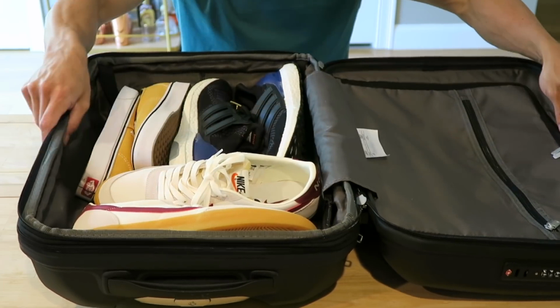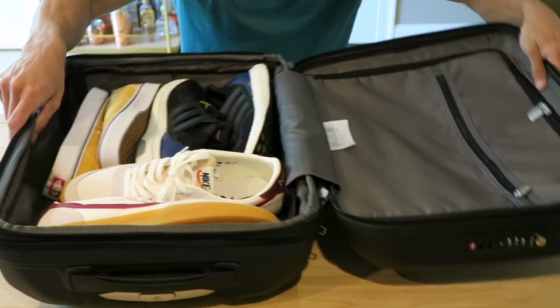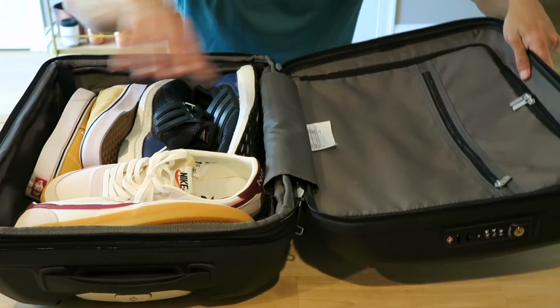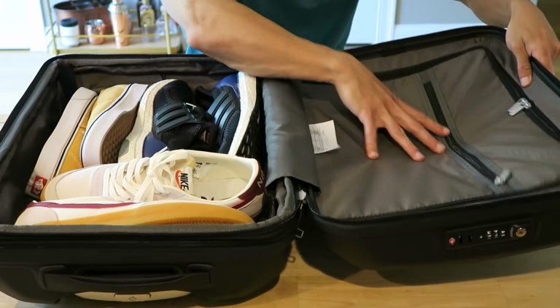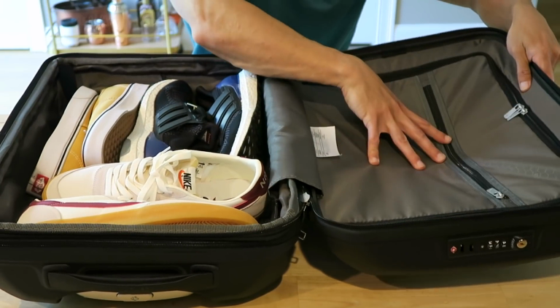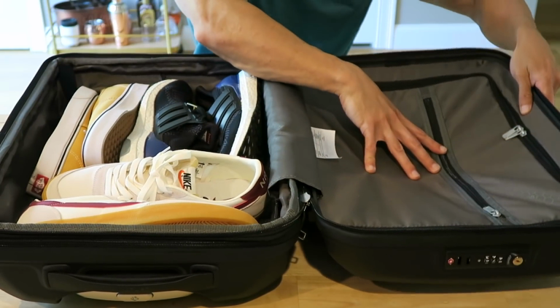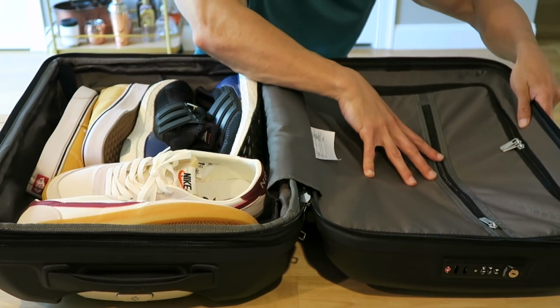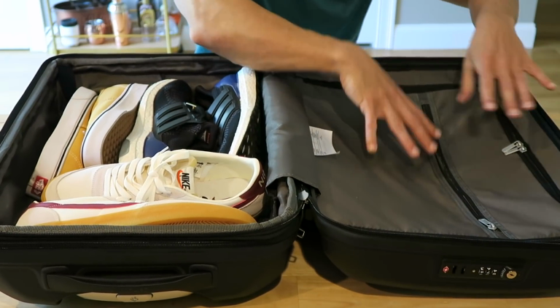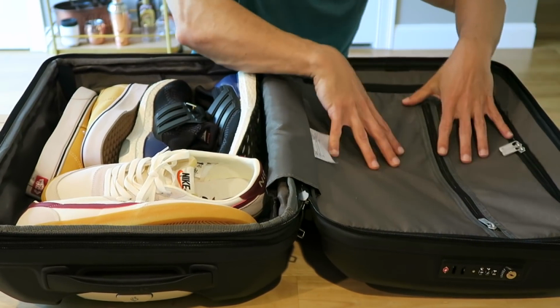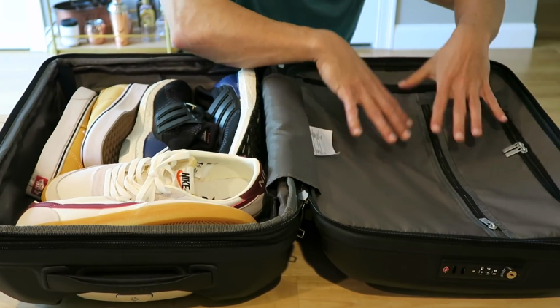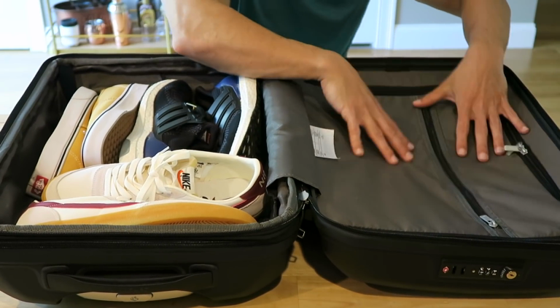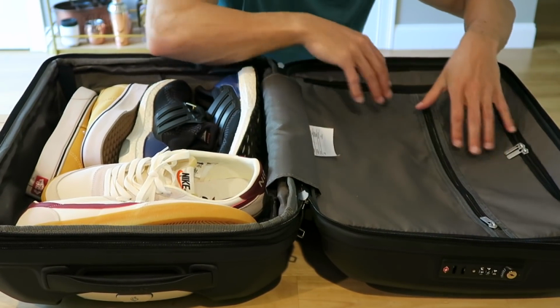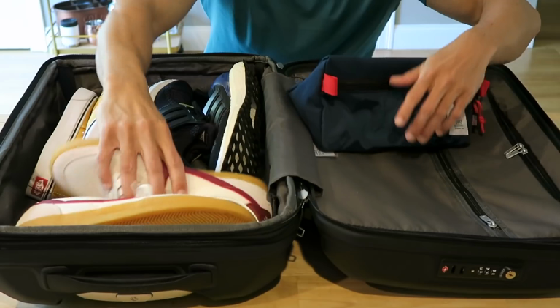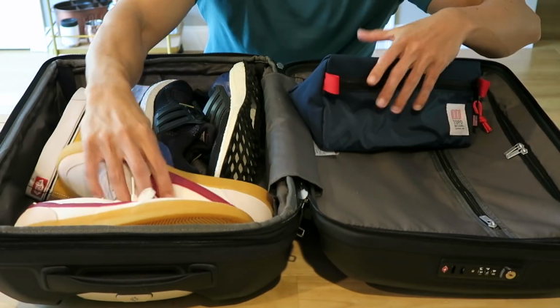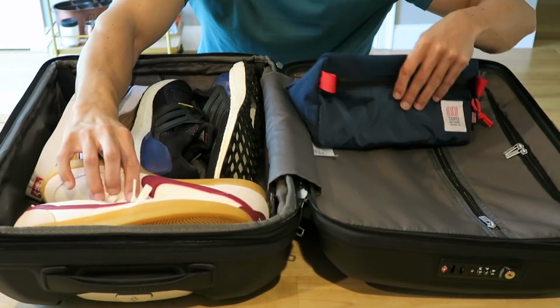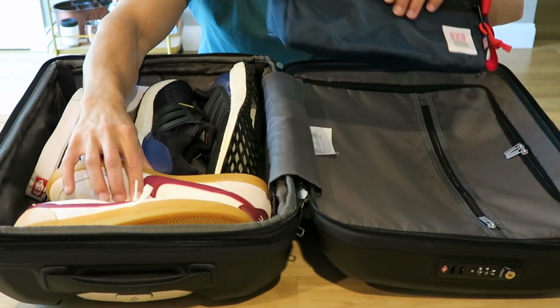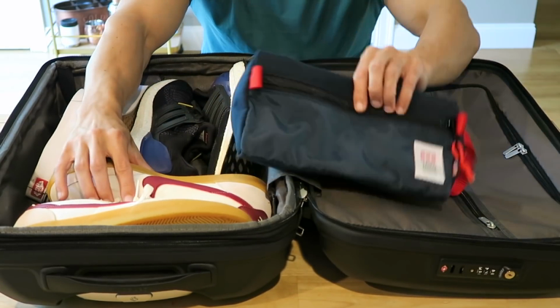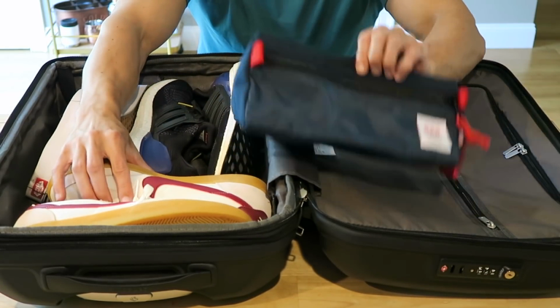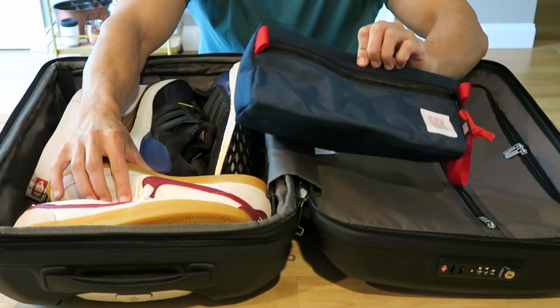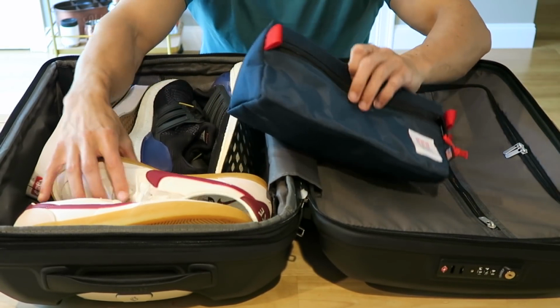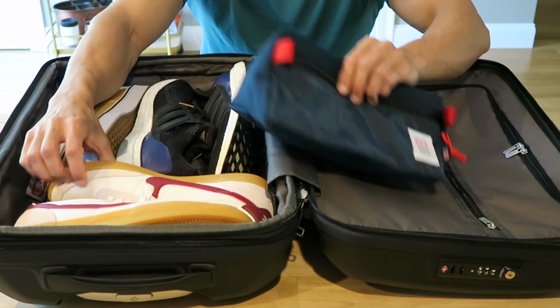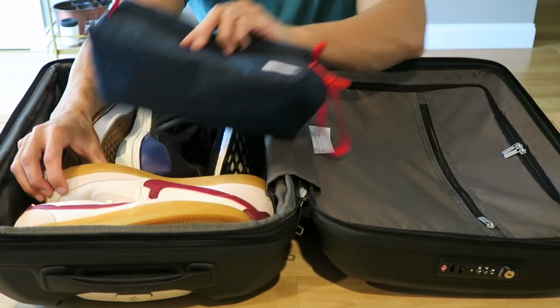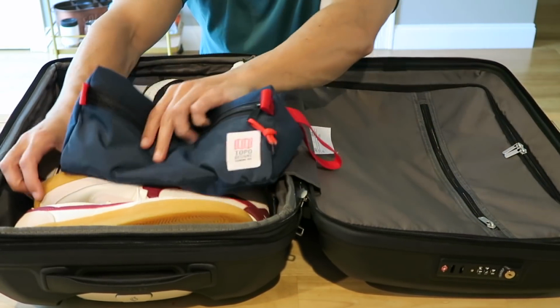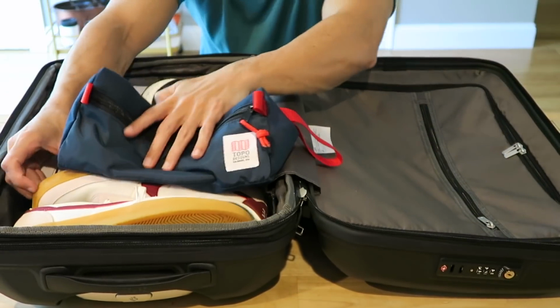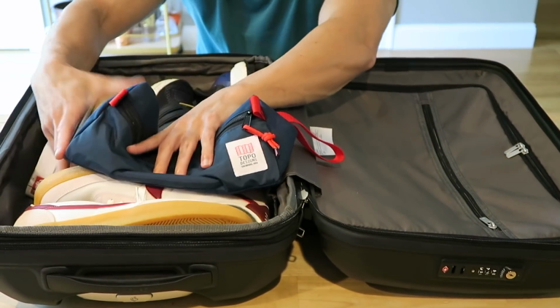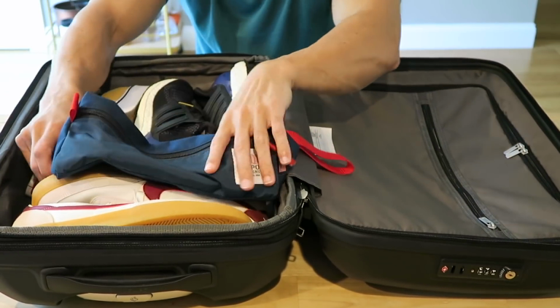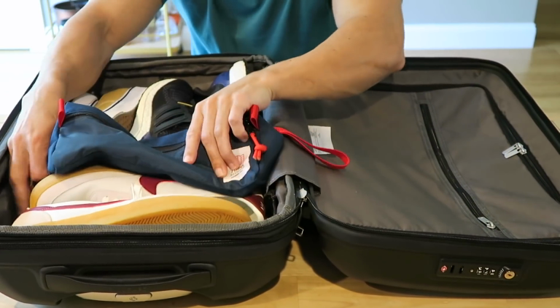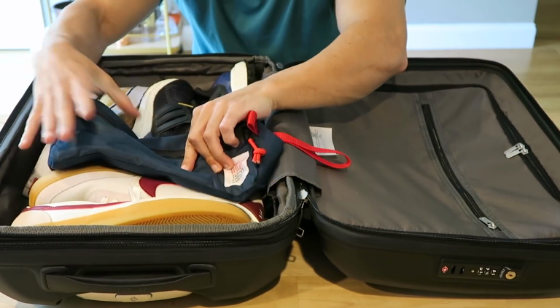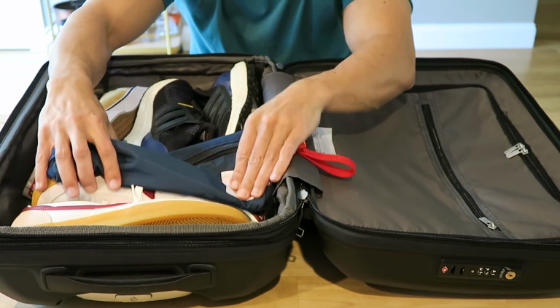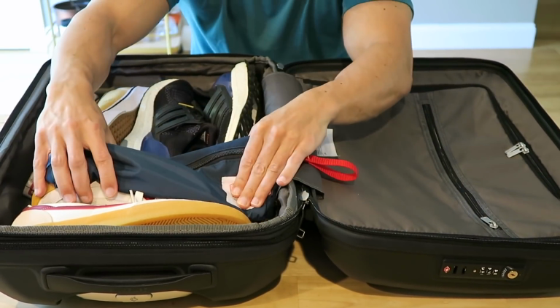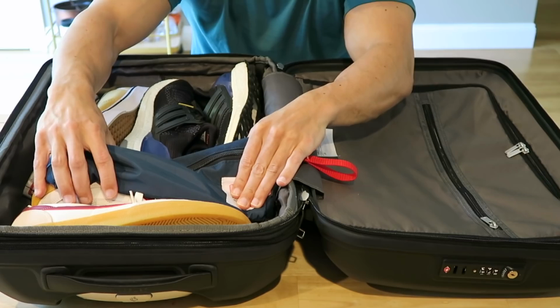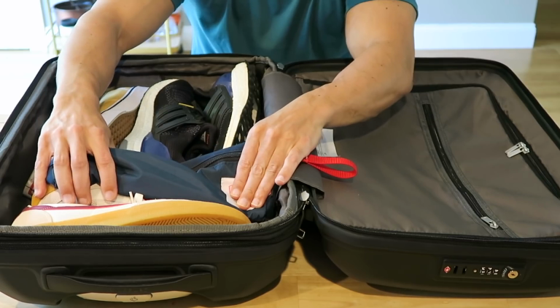You still have this whole other section for clothes and other things like that. I'm going to squeeze my toiletry bag right in here and show you what I packed in my toiletry bag.